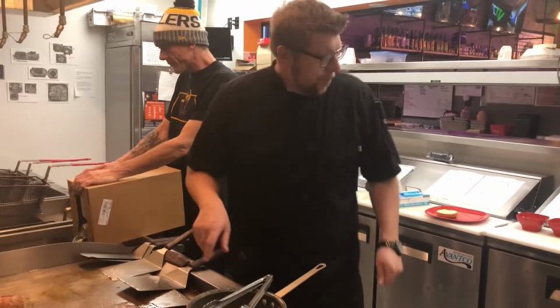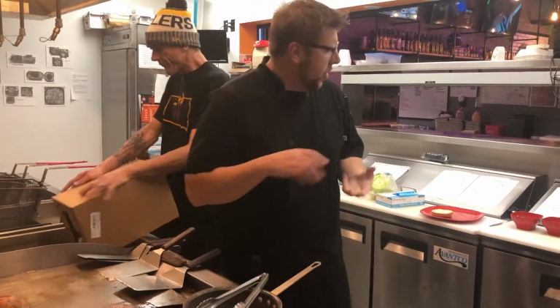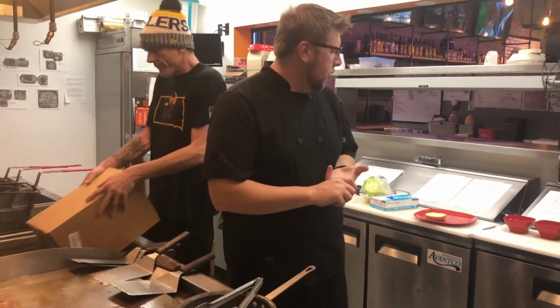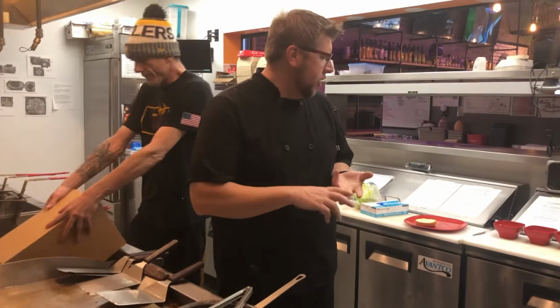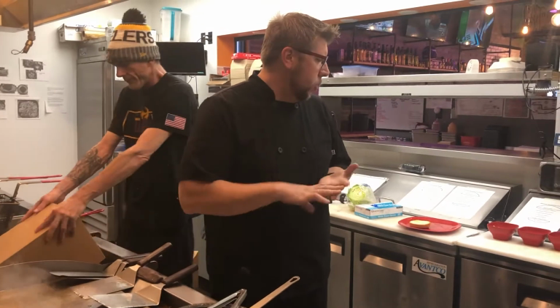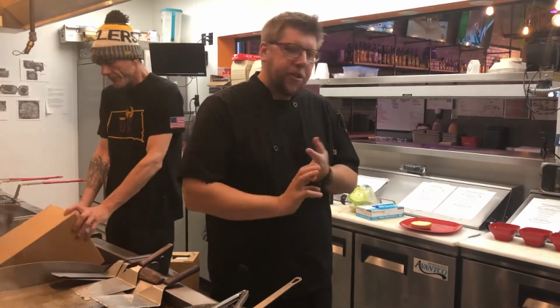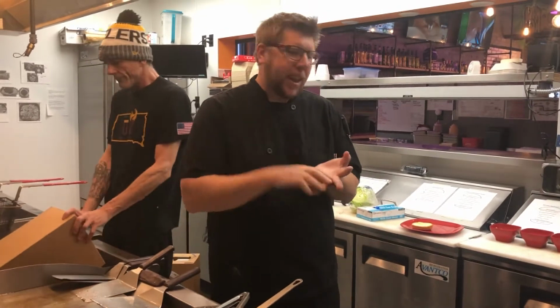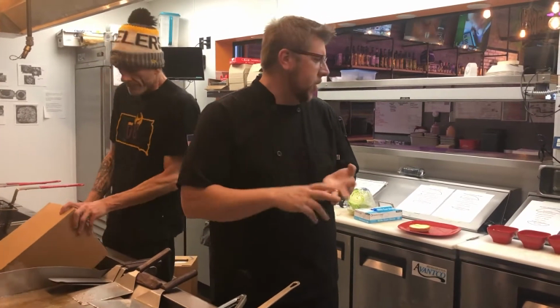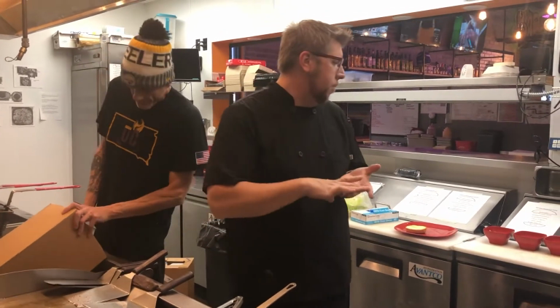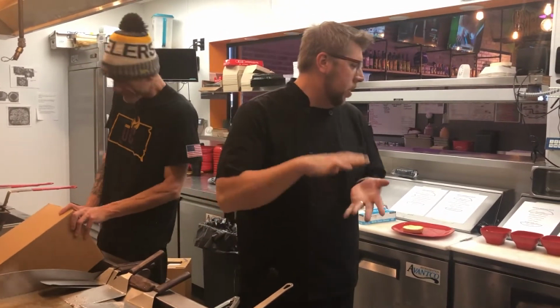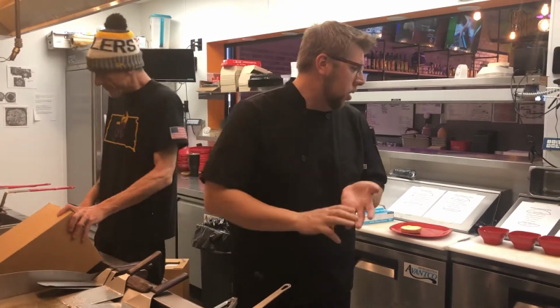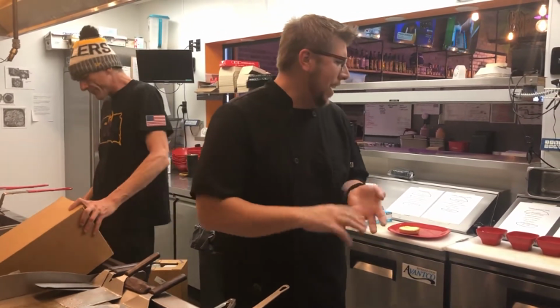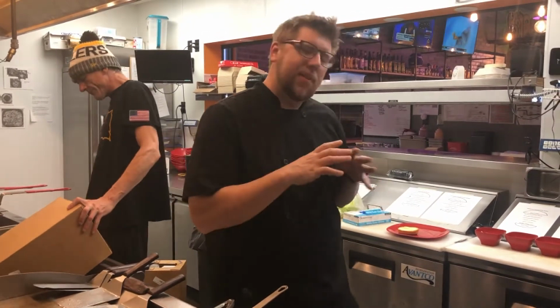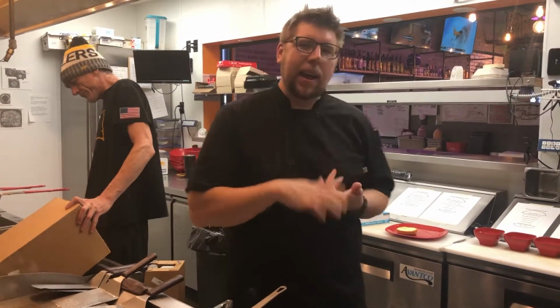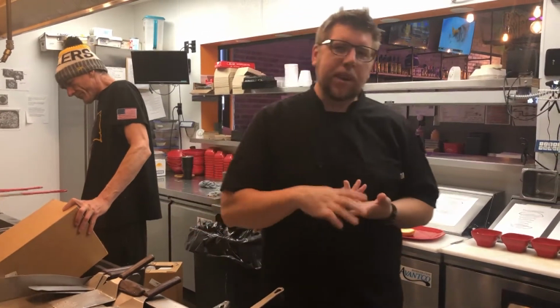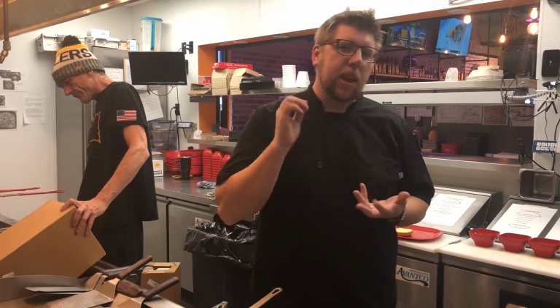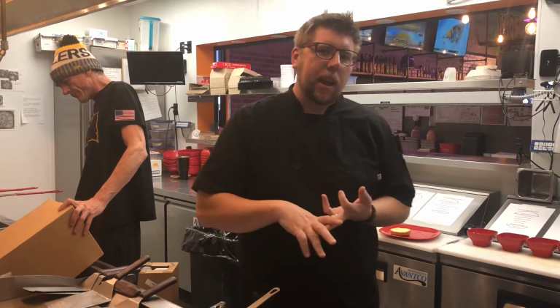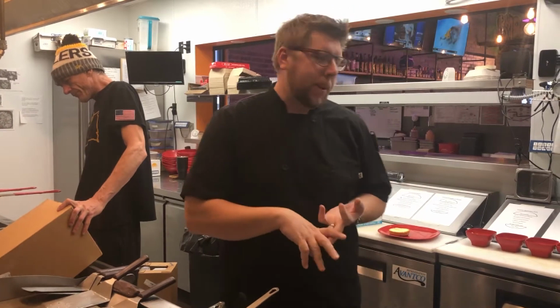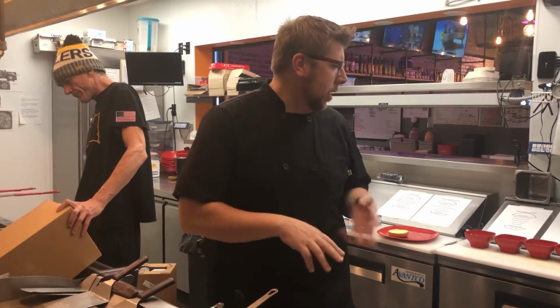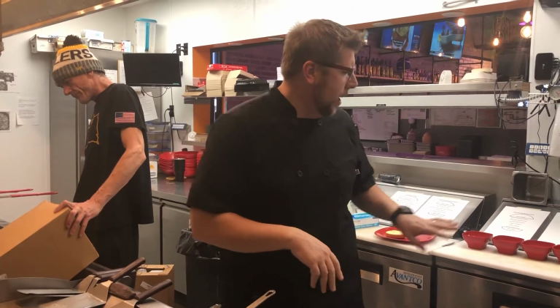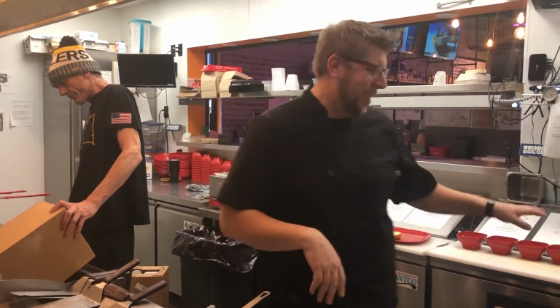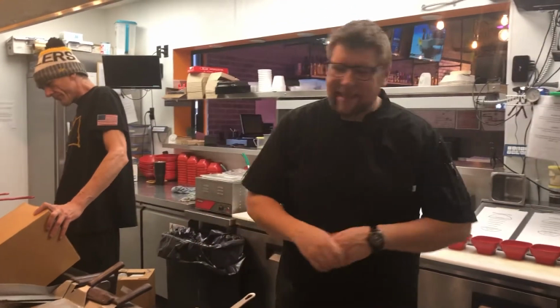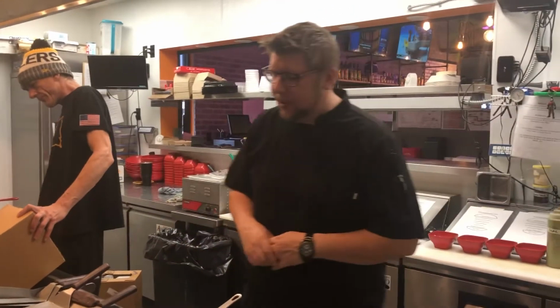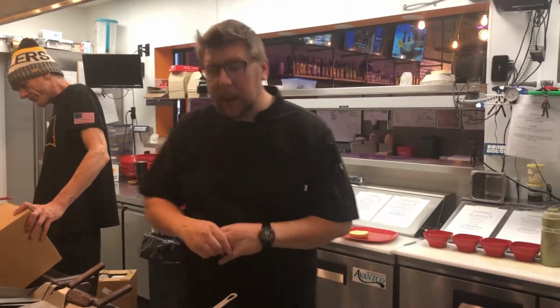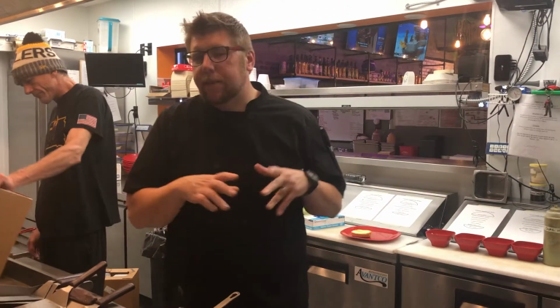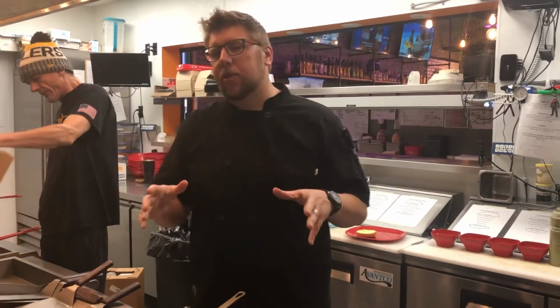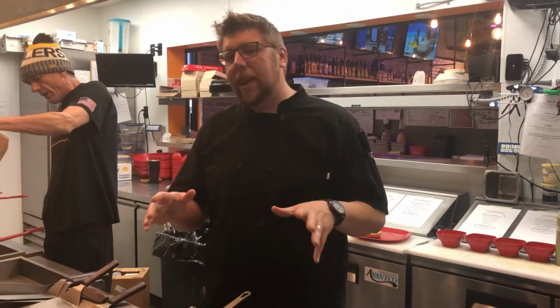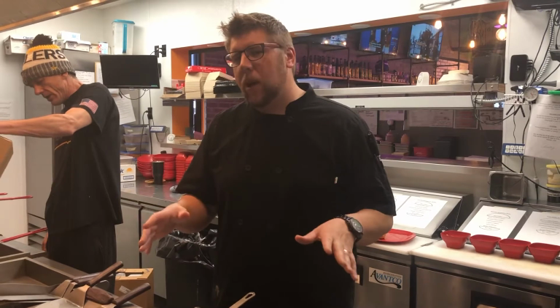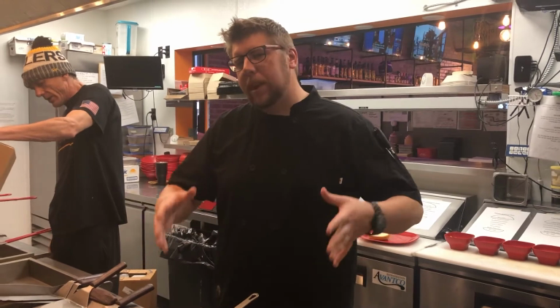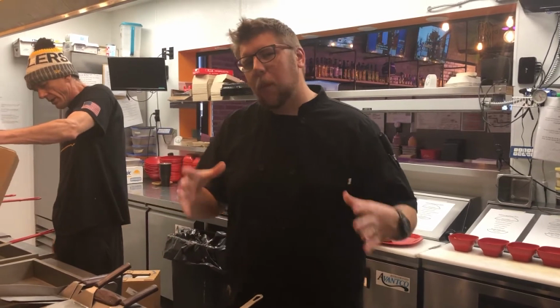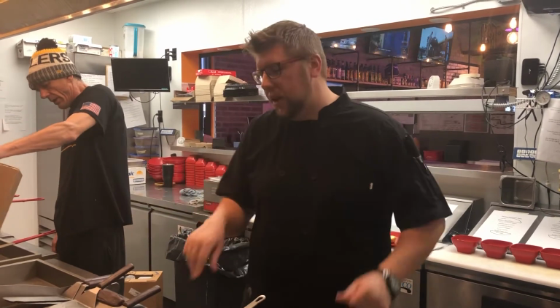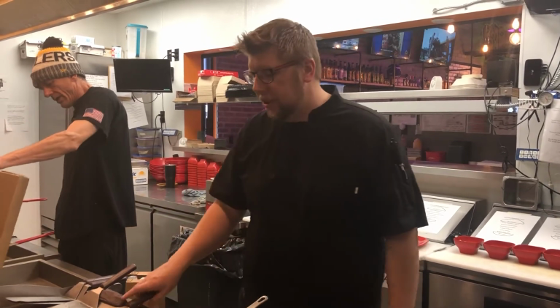The Nacho Burger is going to get tortilla chips, queso, pico, black olives, jalapeños, a little bit of guacamole, and tangy lime seasoning. It's pretty much the exact same recipe as our regular nachos.